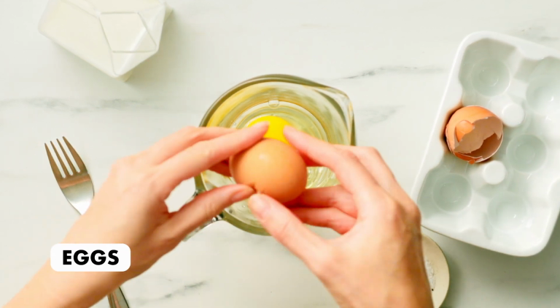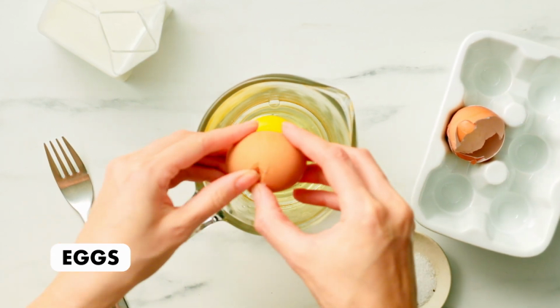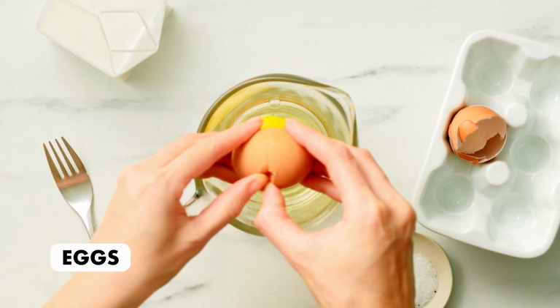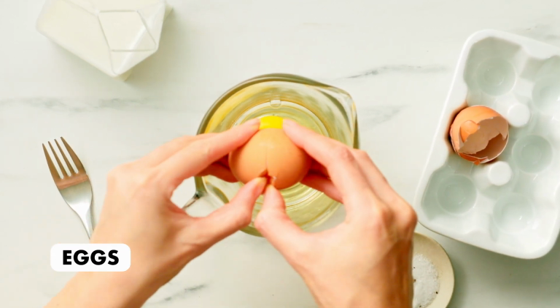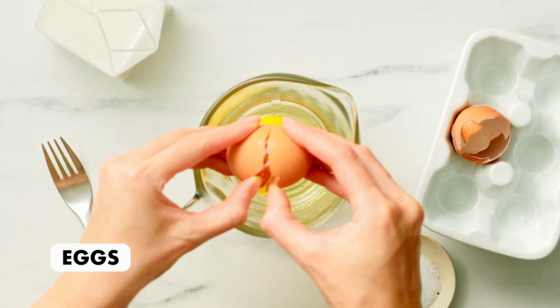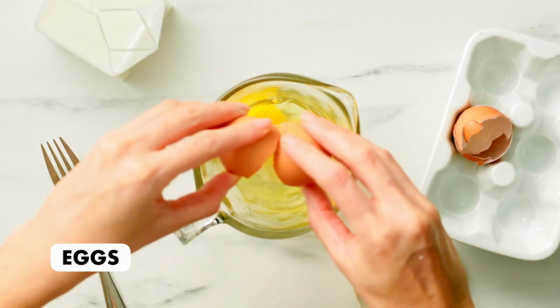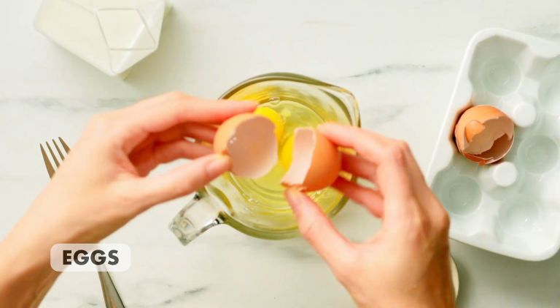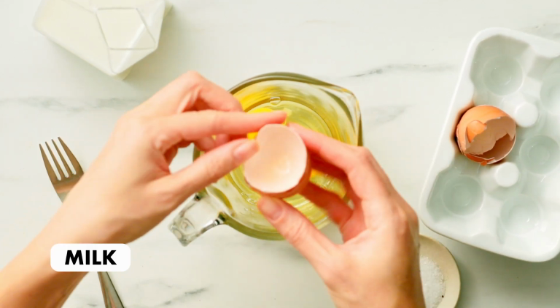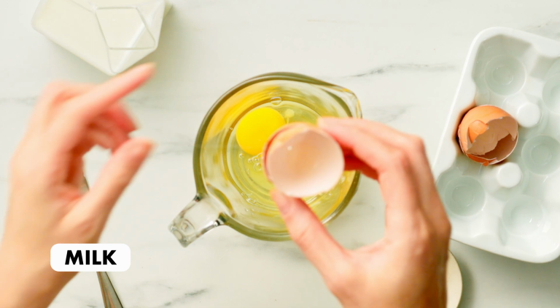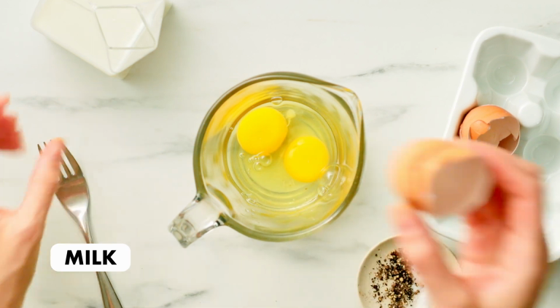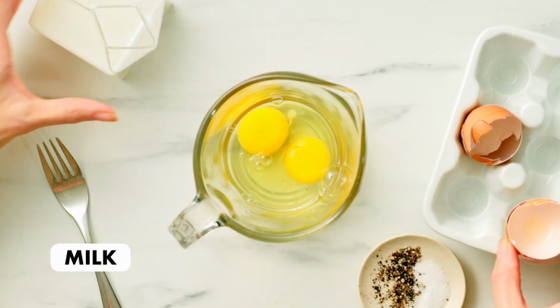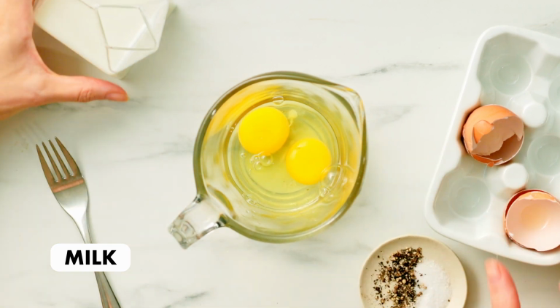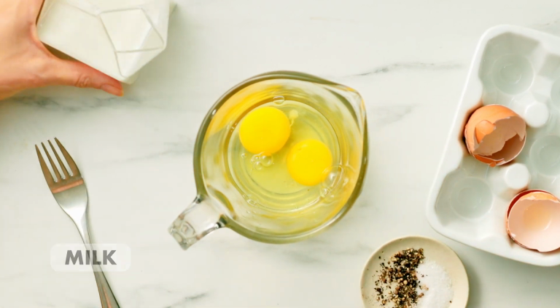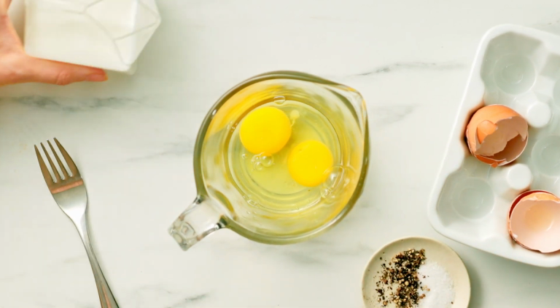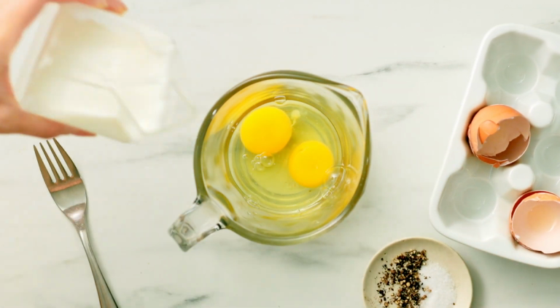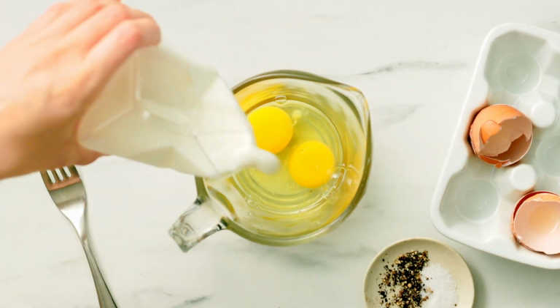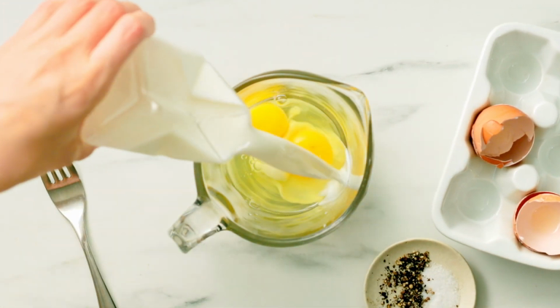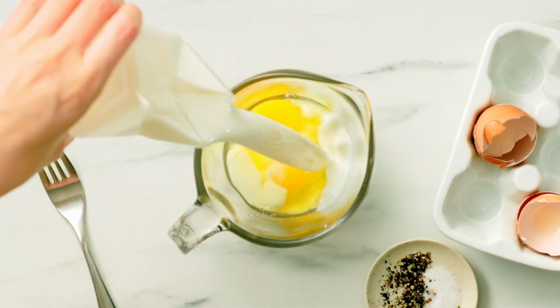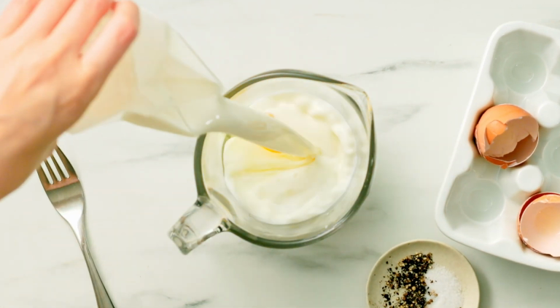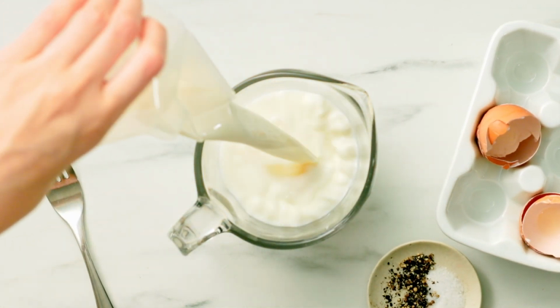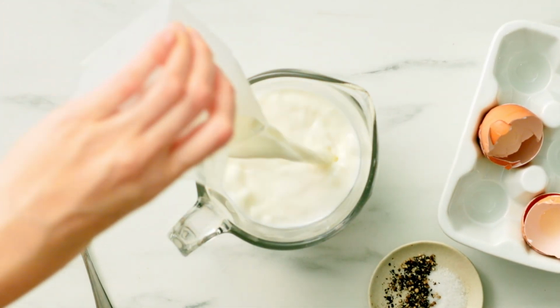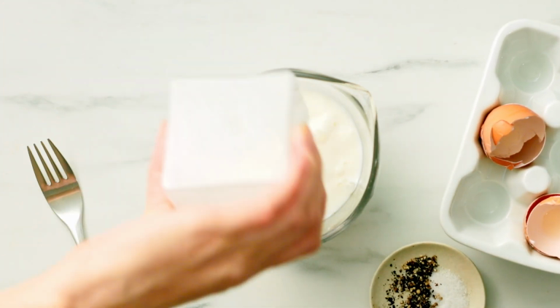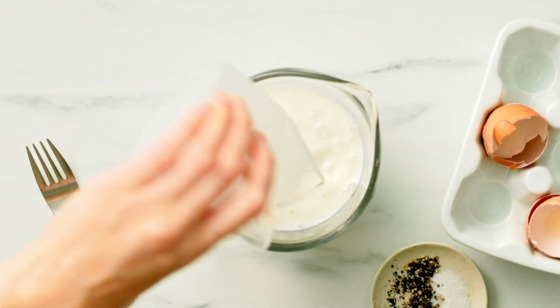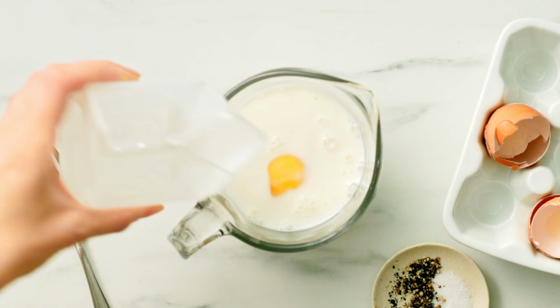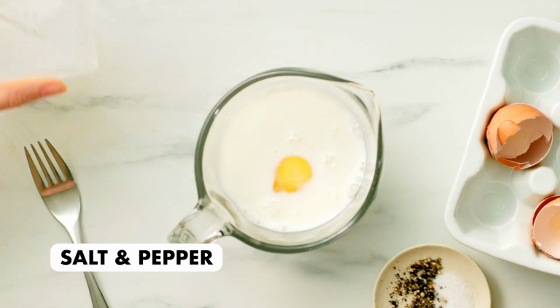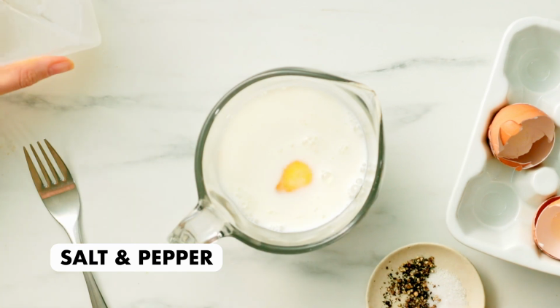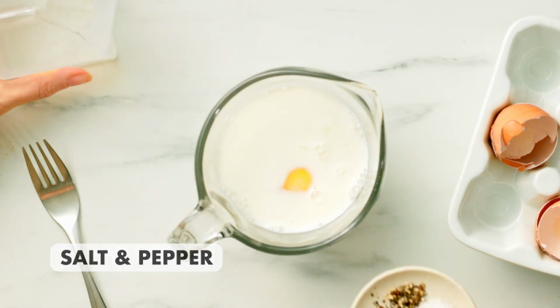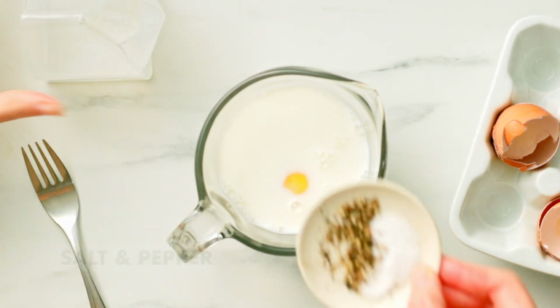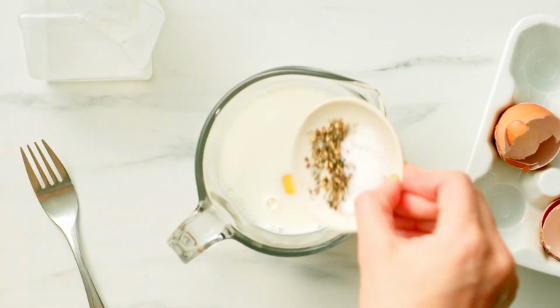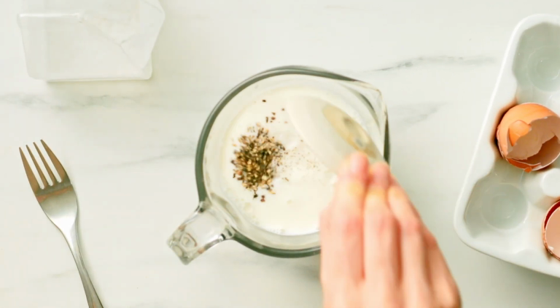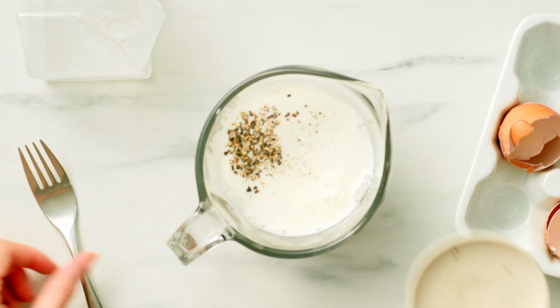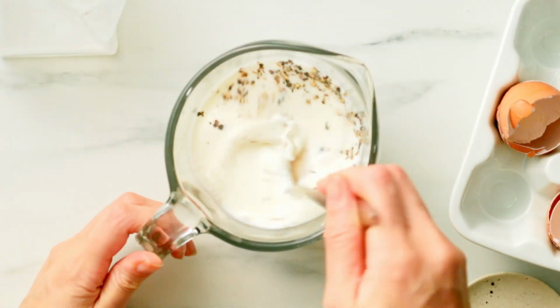The egg filling is made with two eggs and one cup of milk, which is our favorite ratio for a custardy and not rubbery egg filling. Add salt and pepper for seasoning, then whisk until well incorporated.